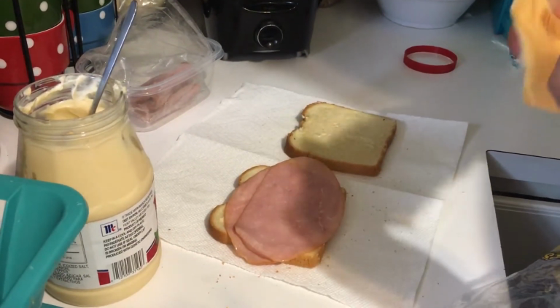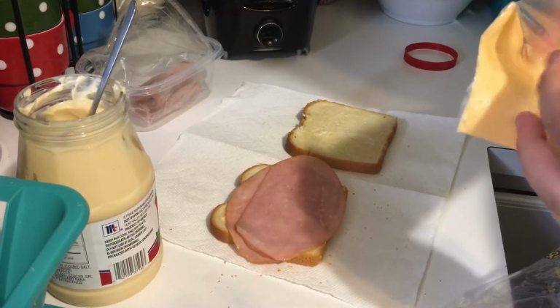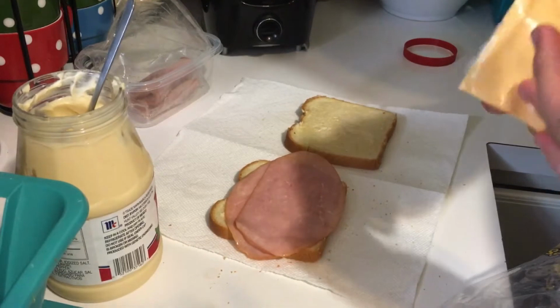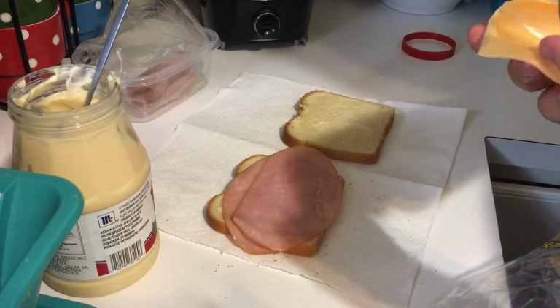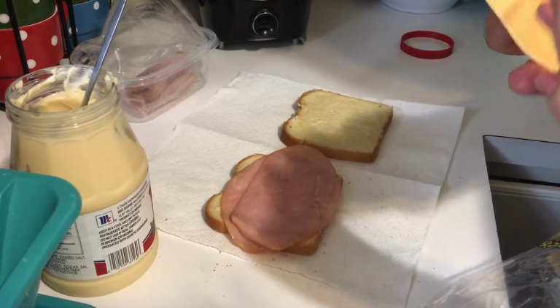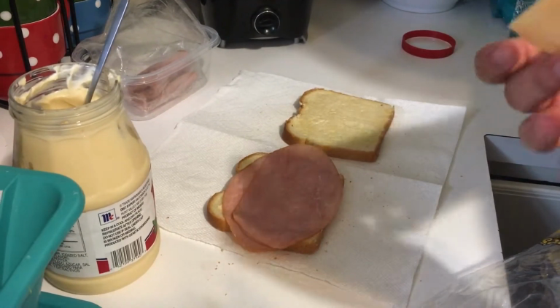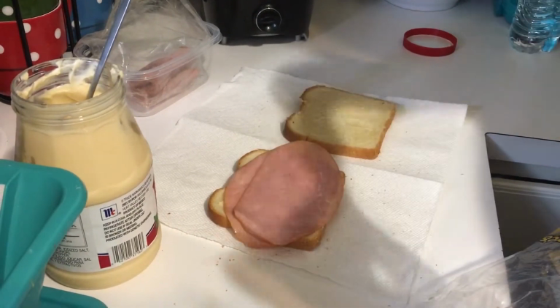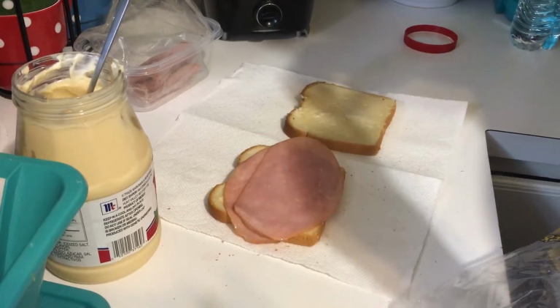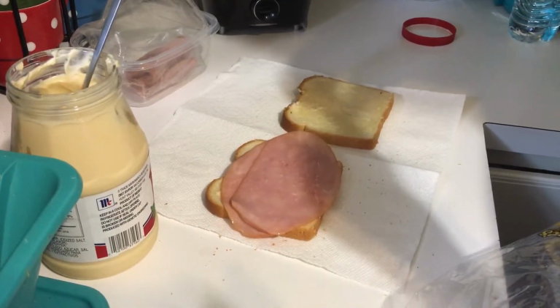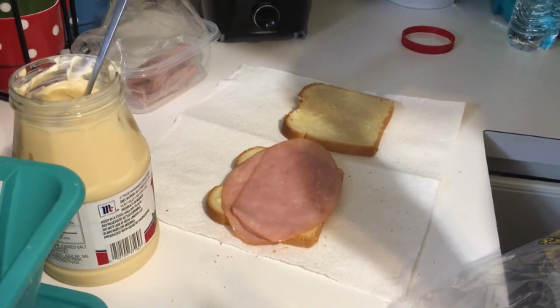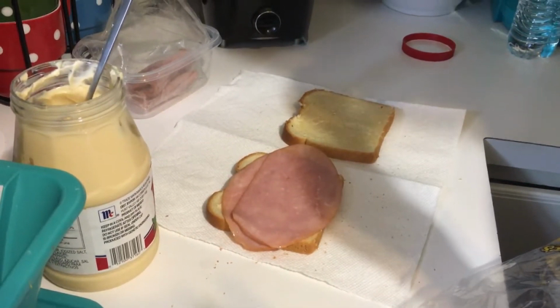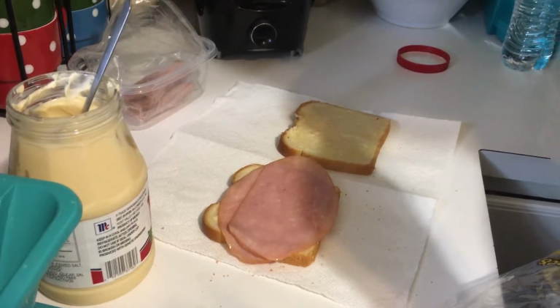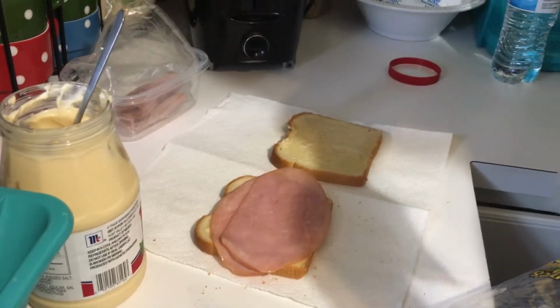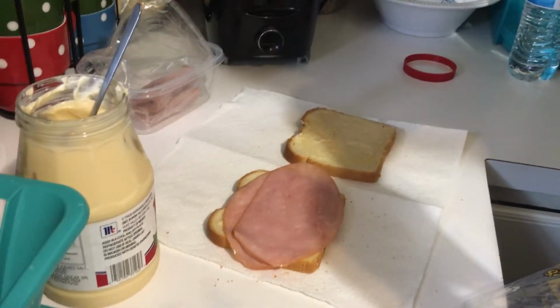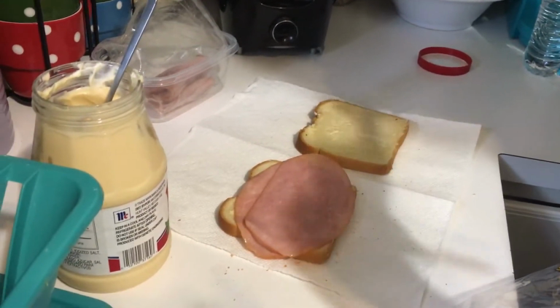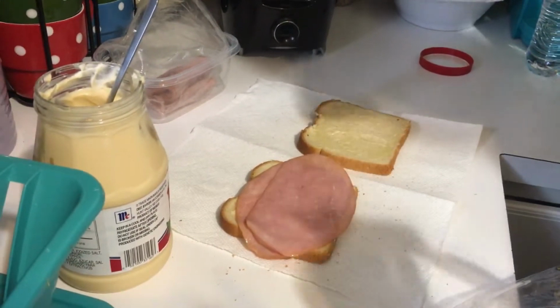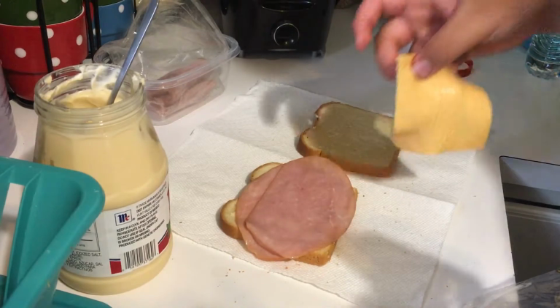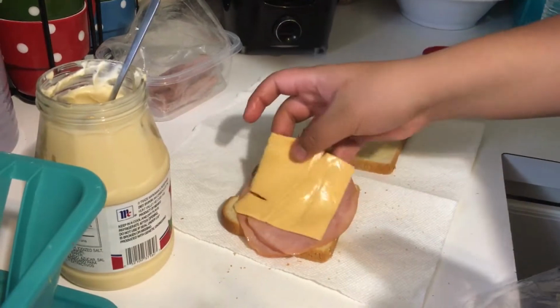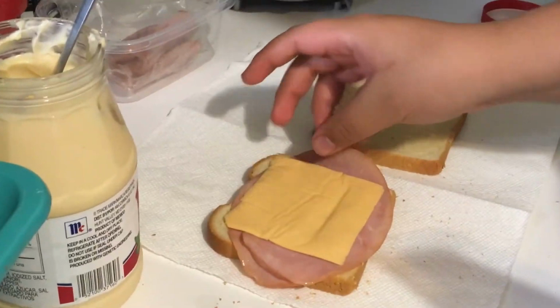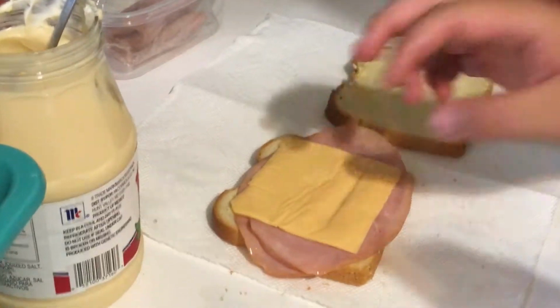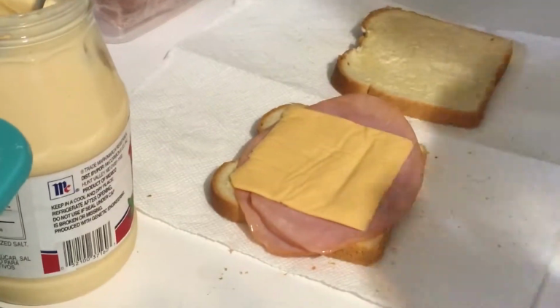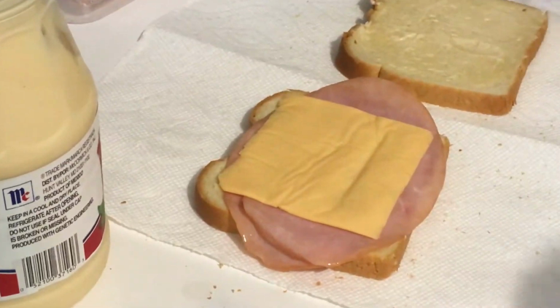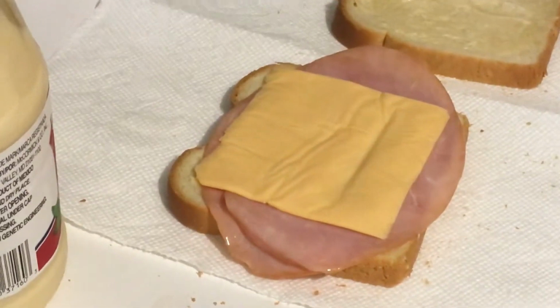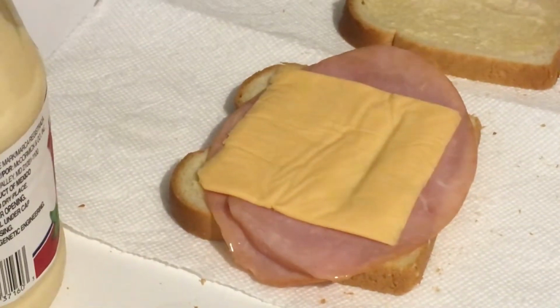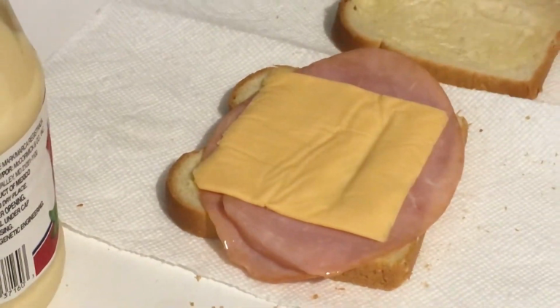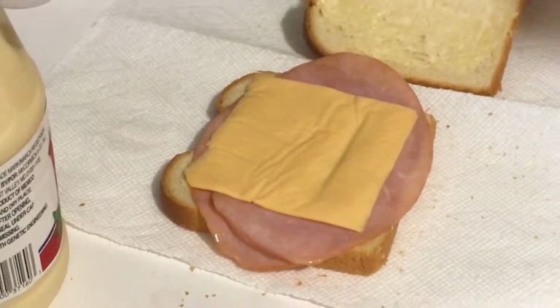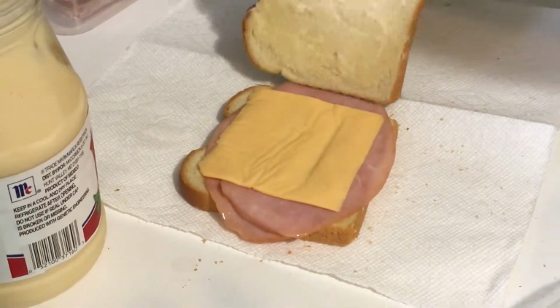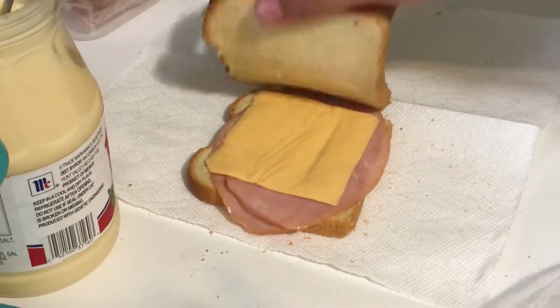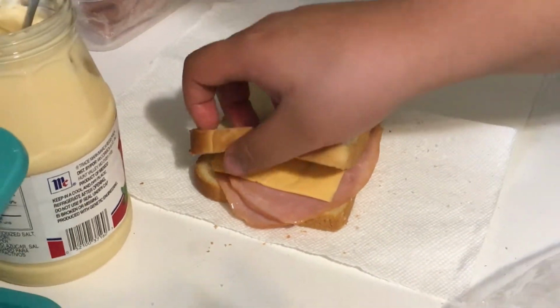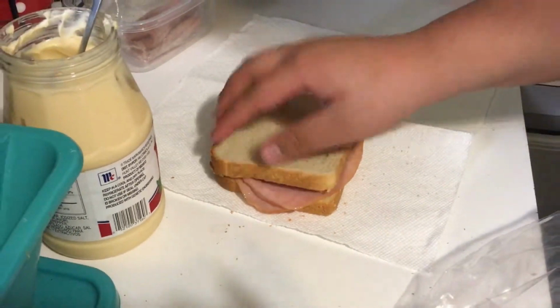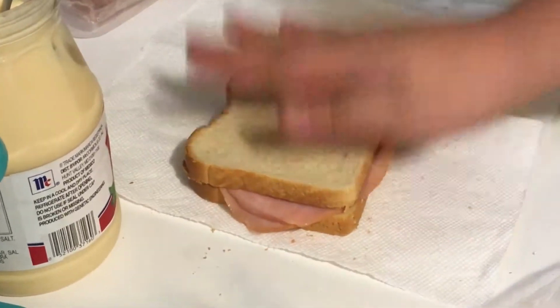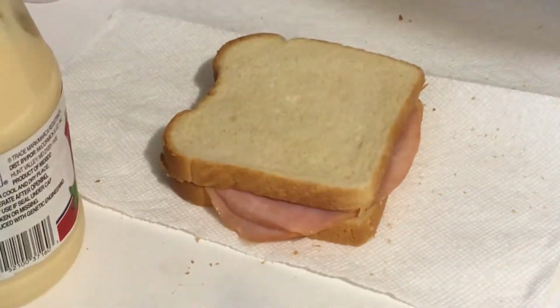I'm going to let the one clip of me just messing up on a previous sandwich play. Yeah, hopefully you enjoyed and see ya.